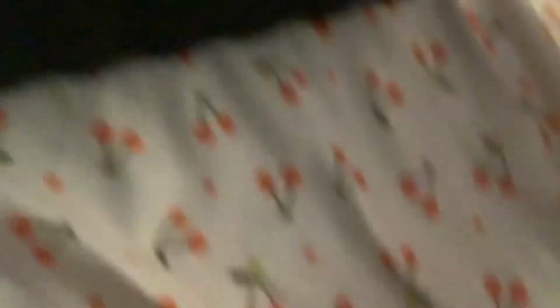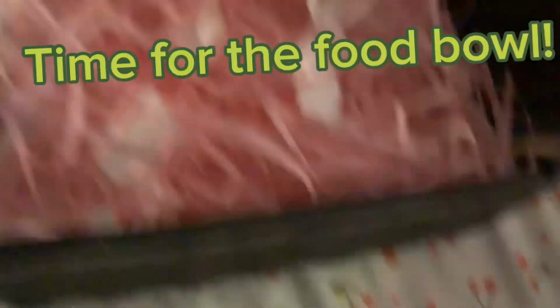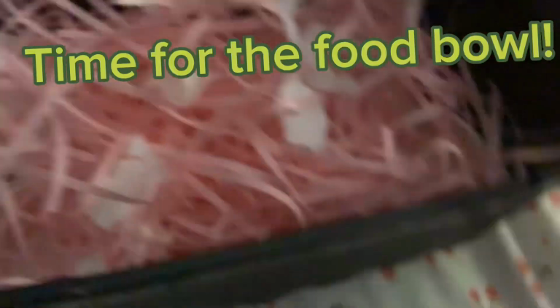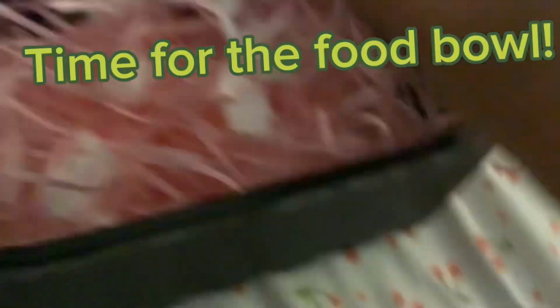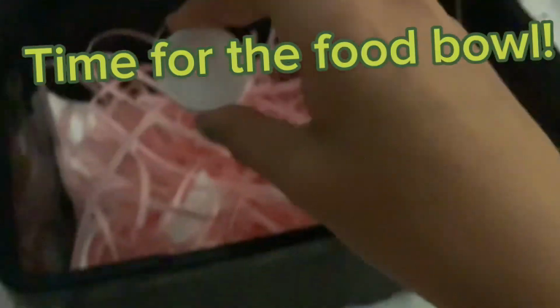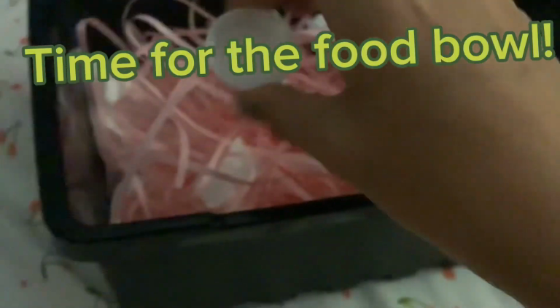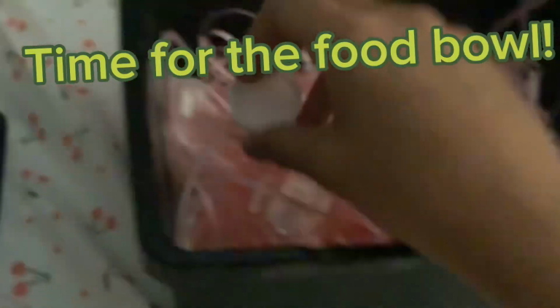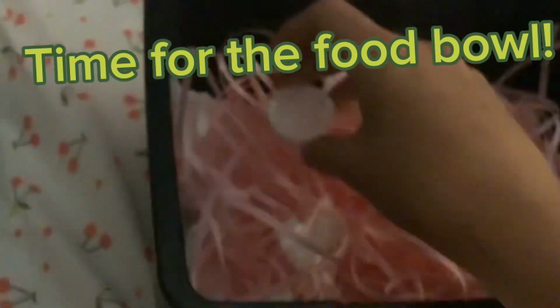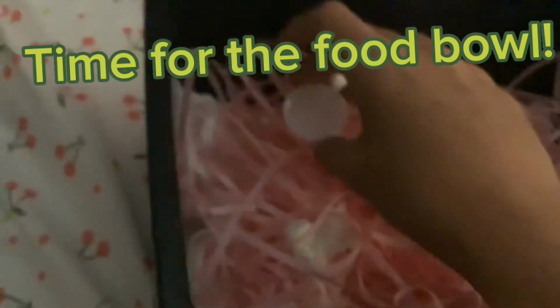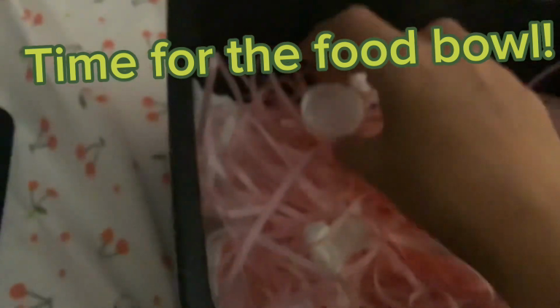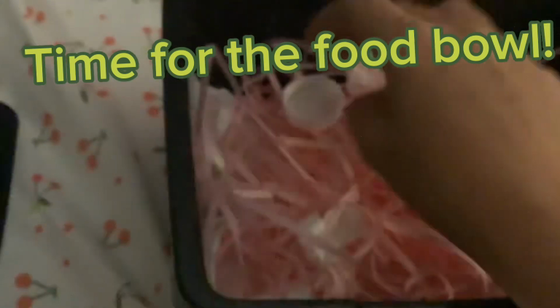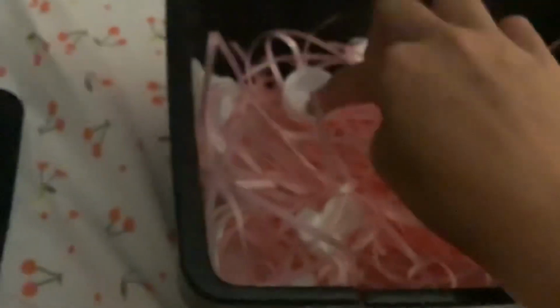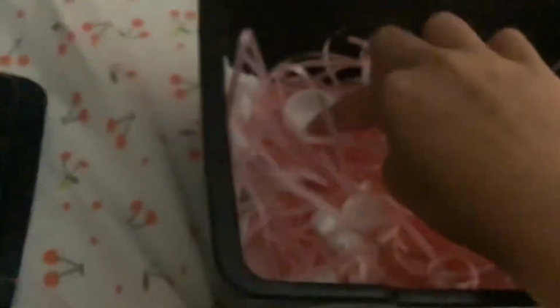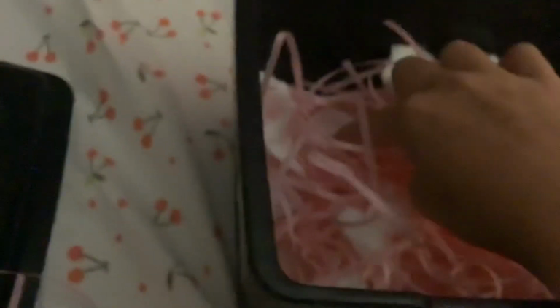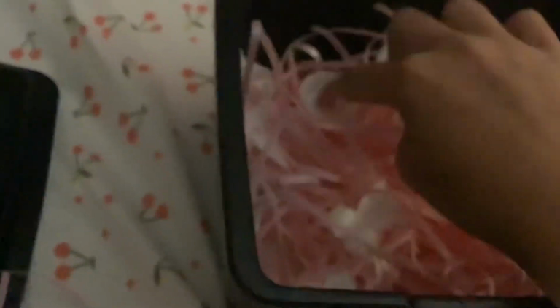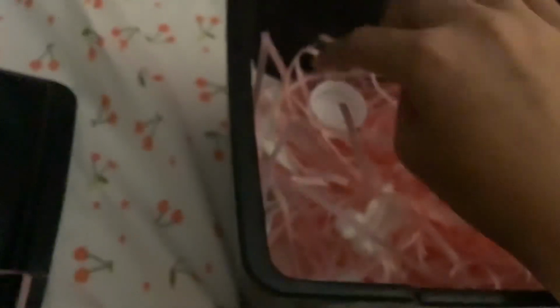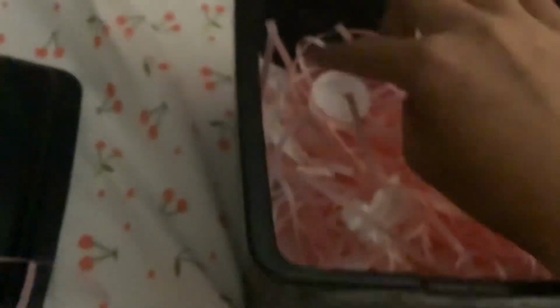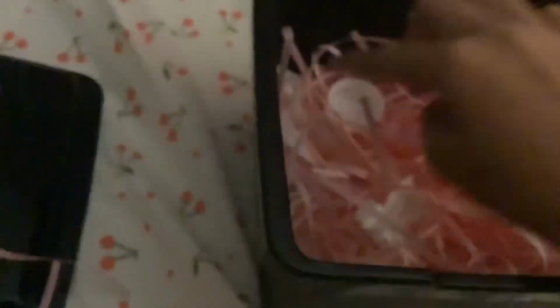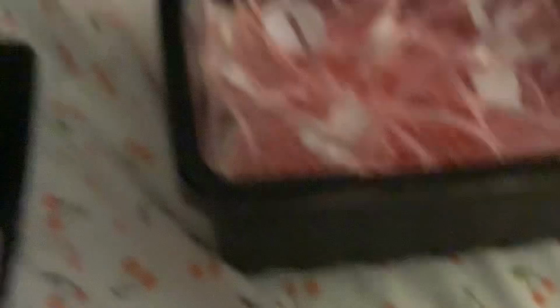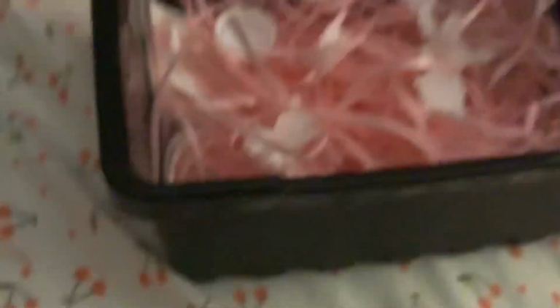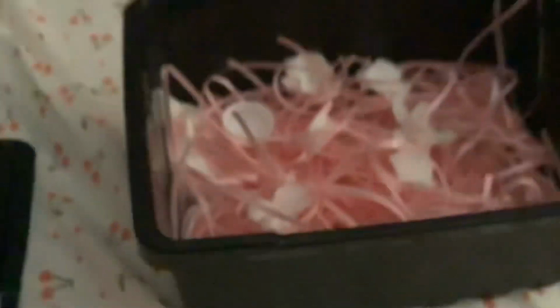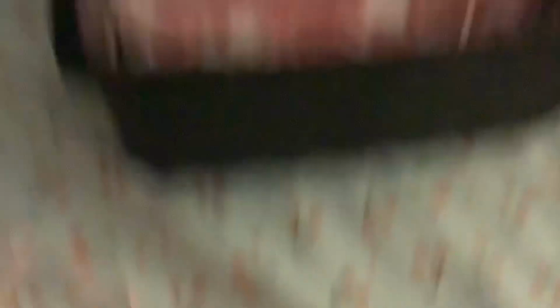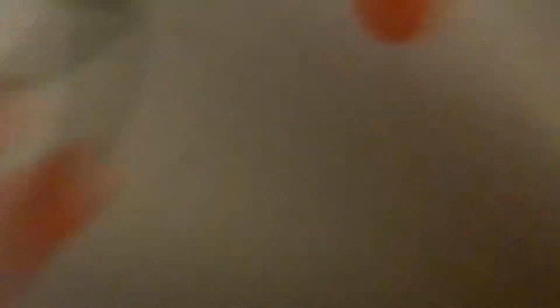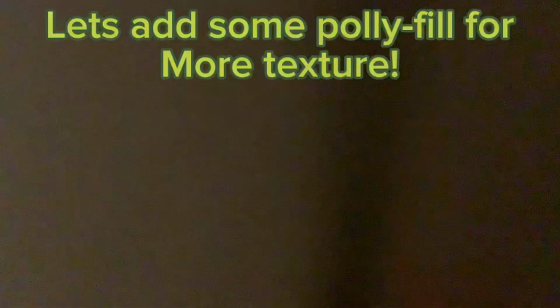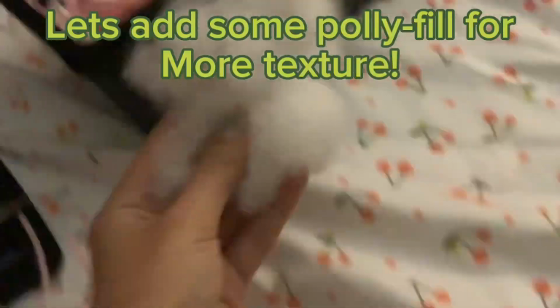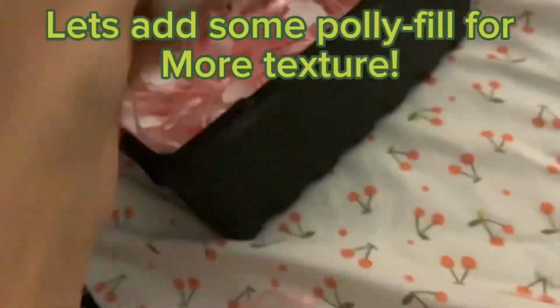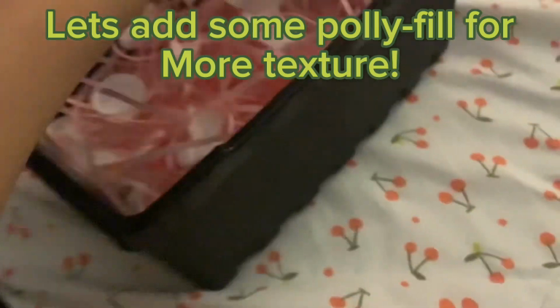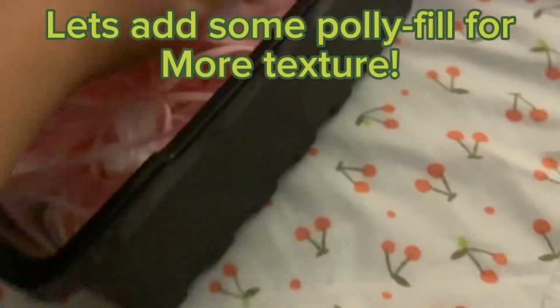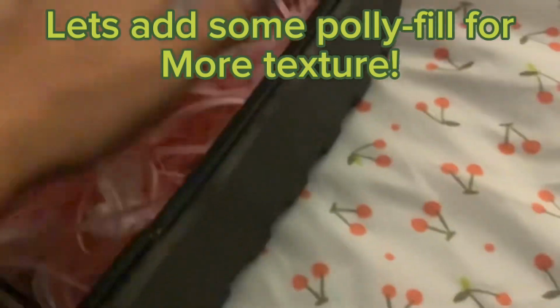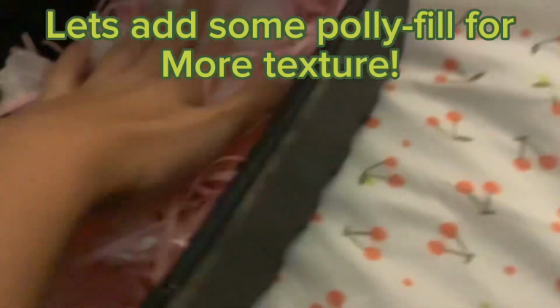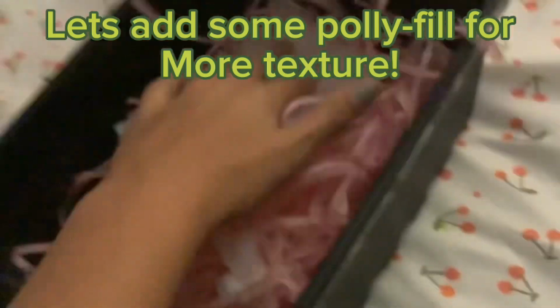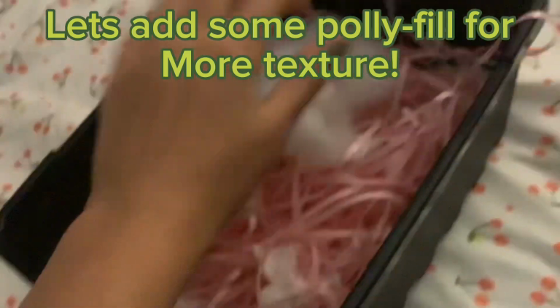Time for the food bowl. Let's add some polyfill for more texture.